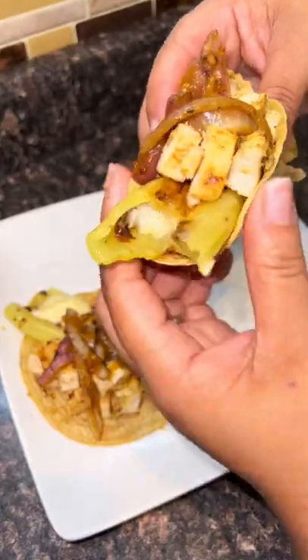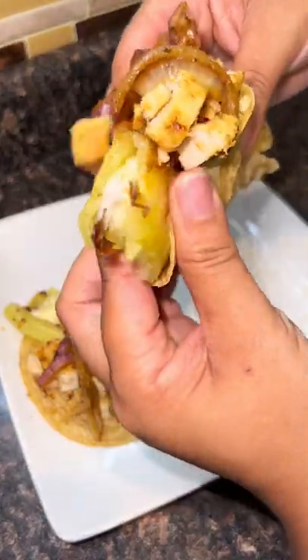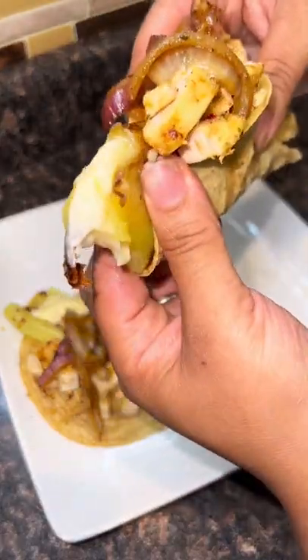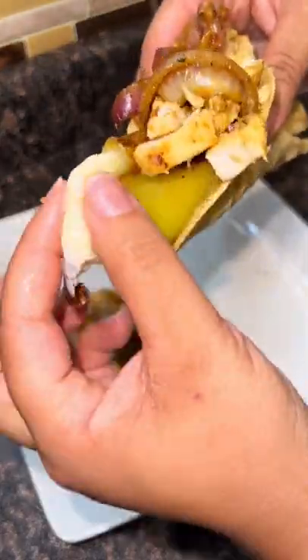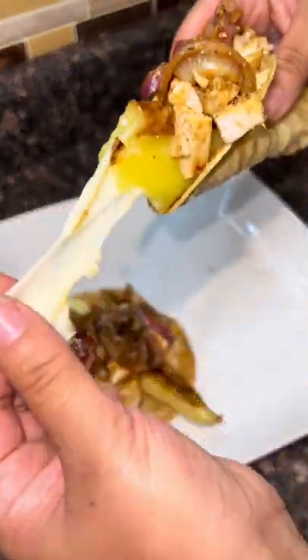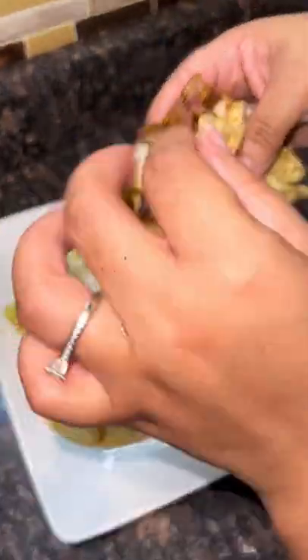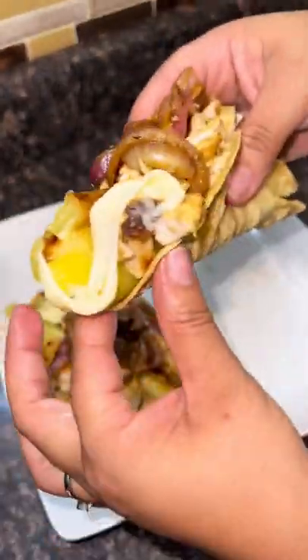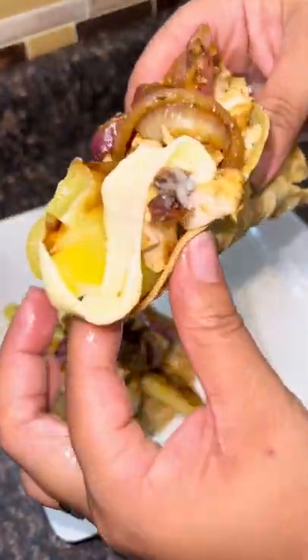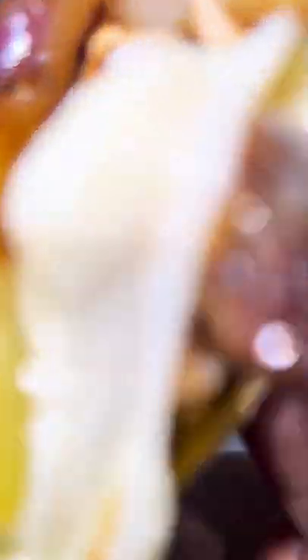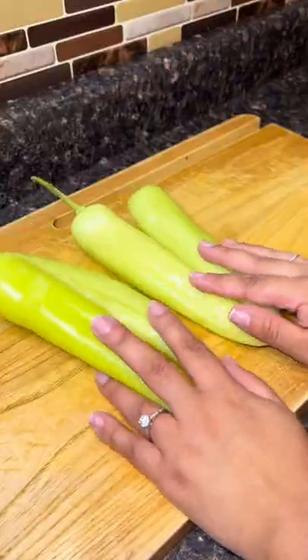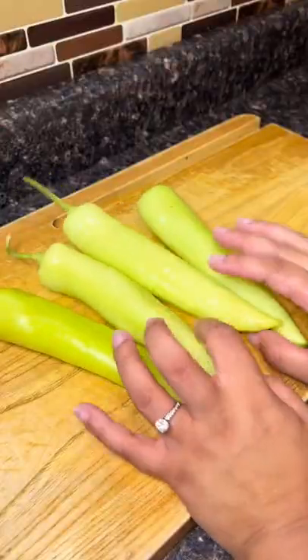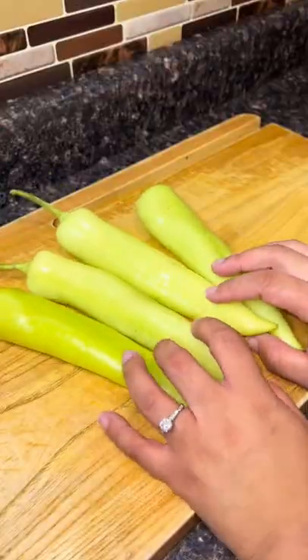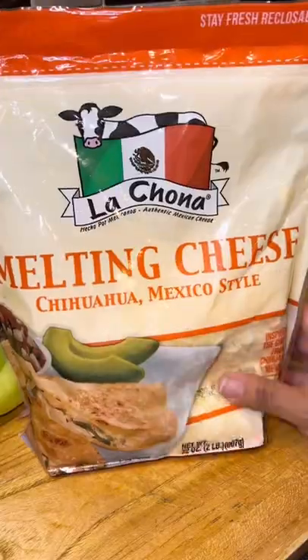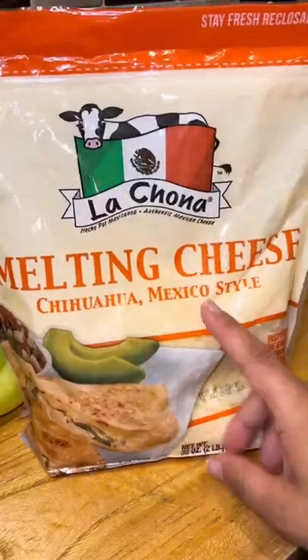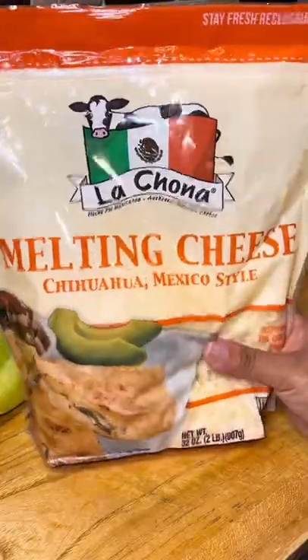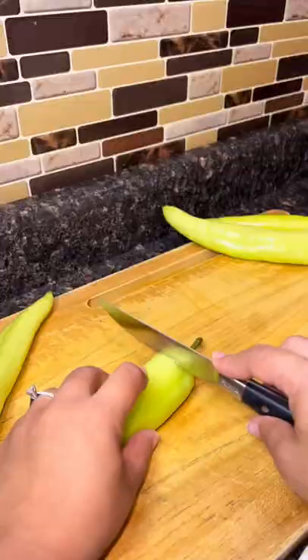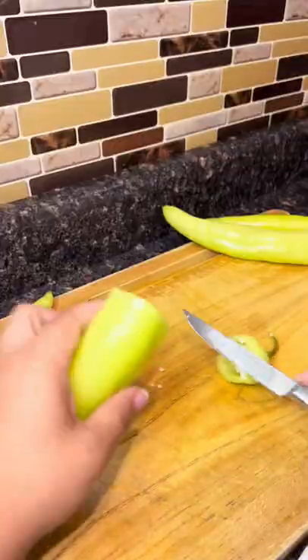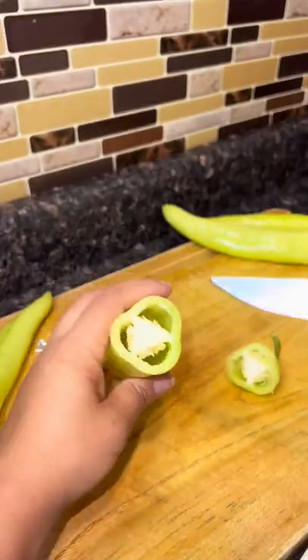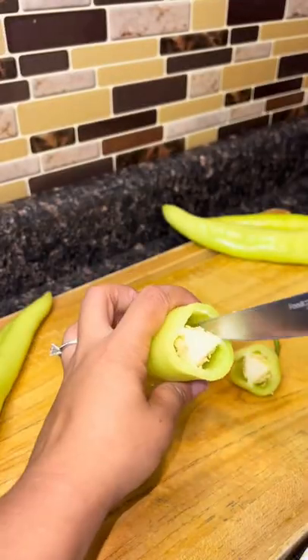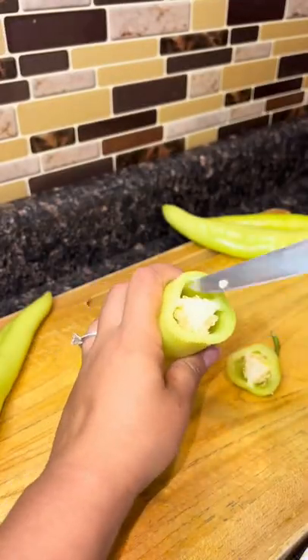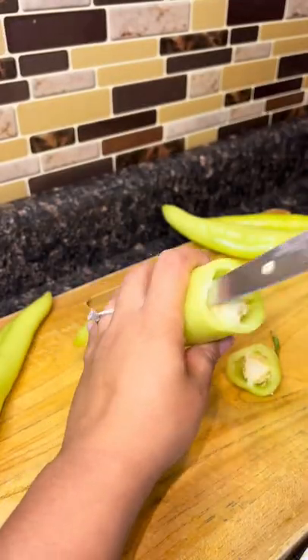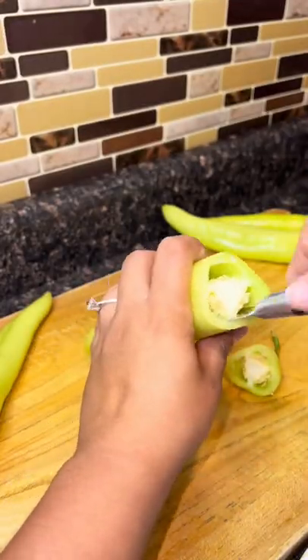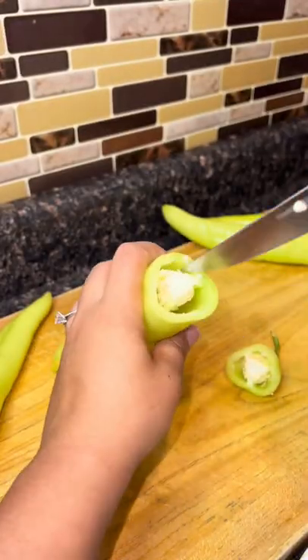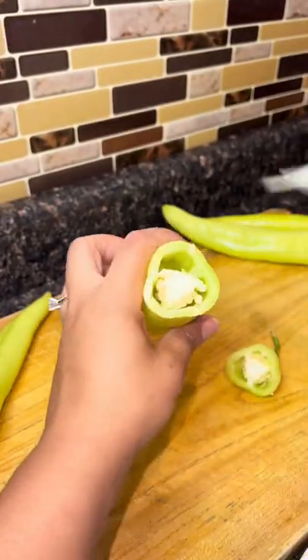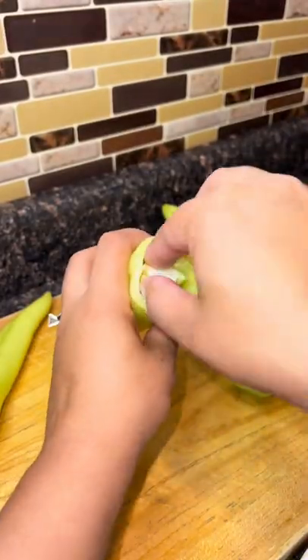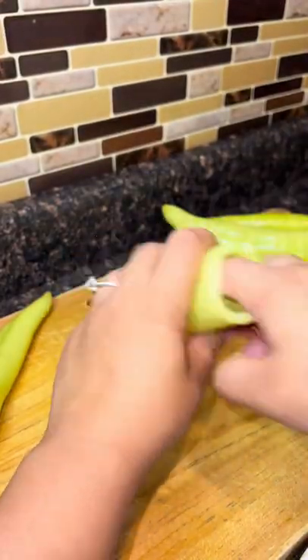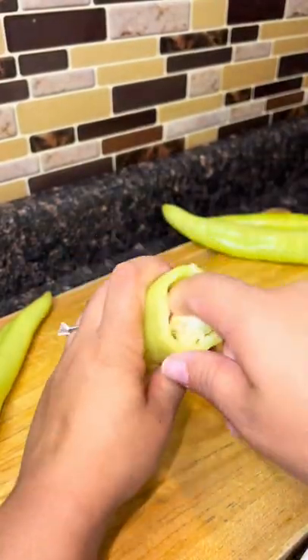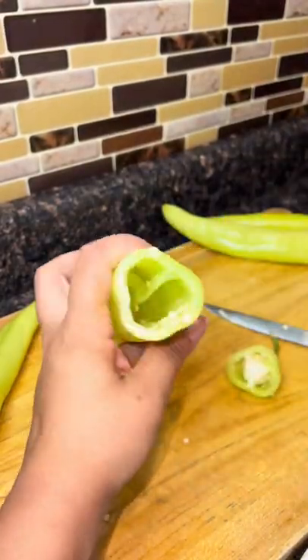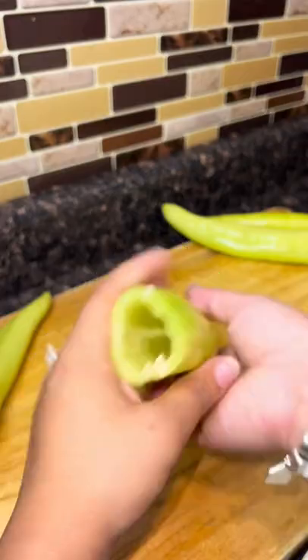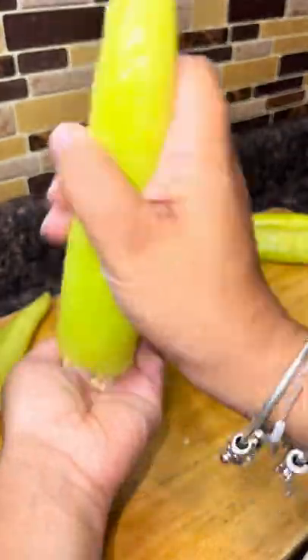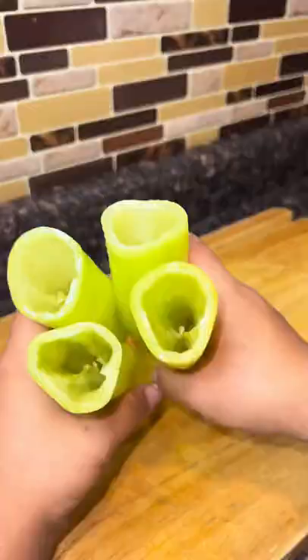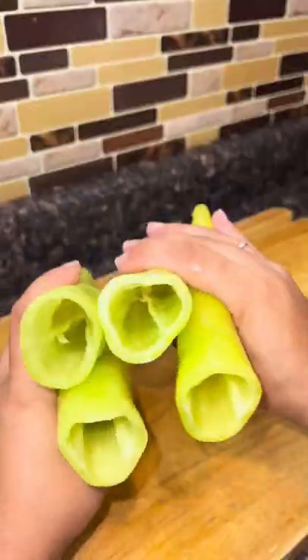We're back — cheese pull! Anyways, if you know how to make banana peppers with cheese inside, that's fine. If you don't, watch this because this is so good.